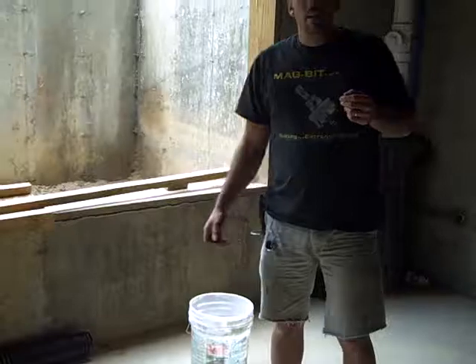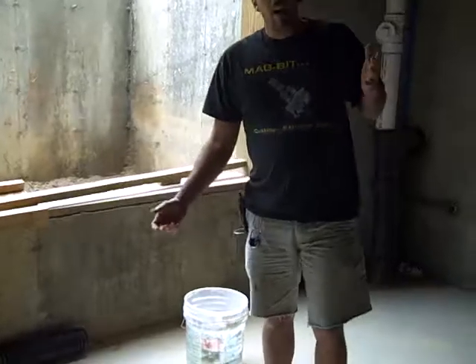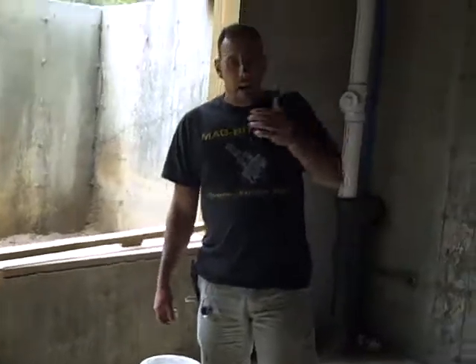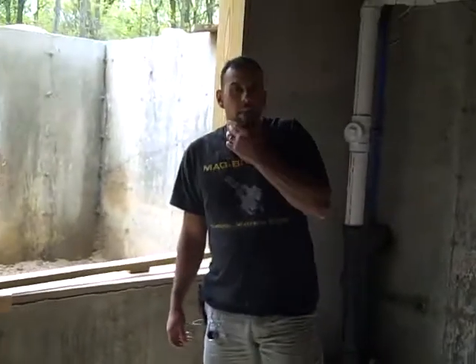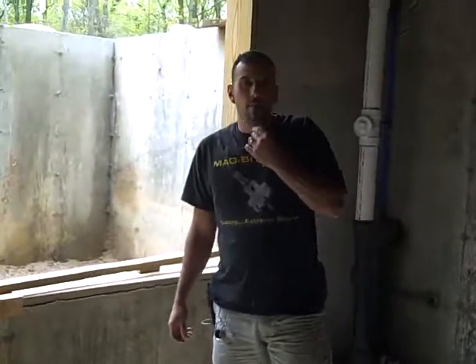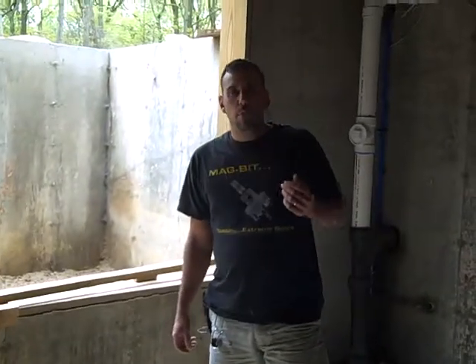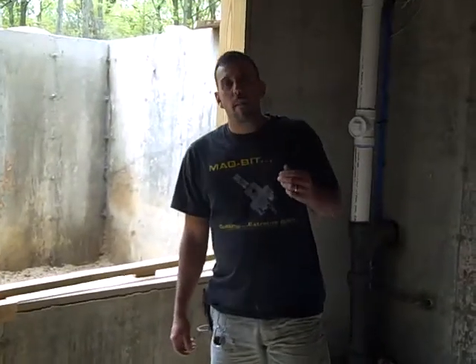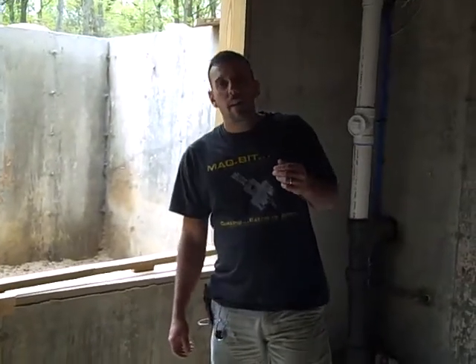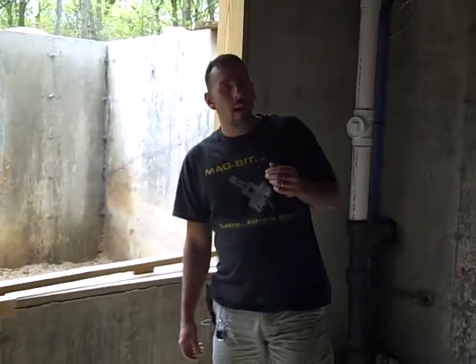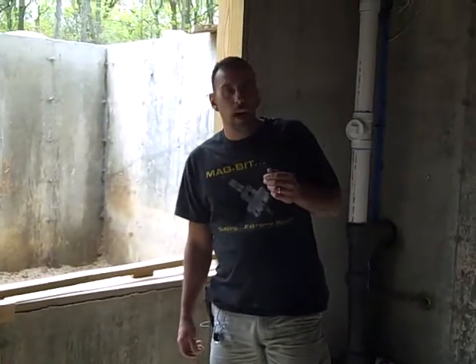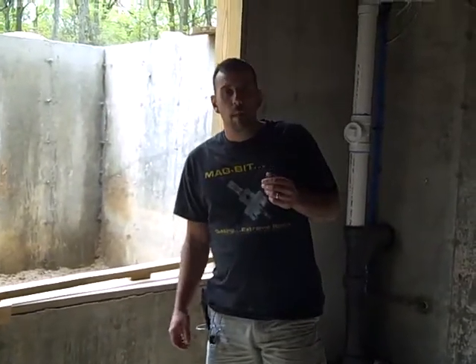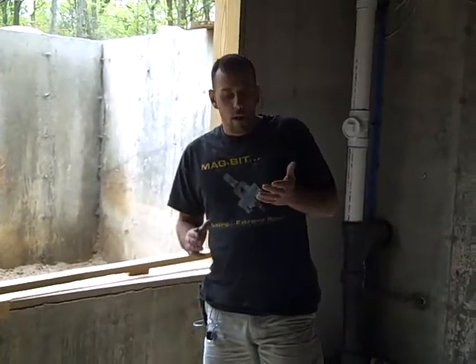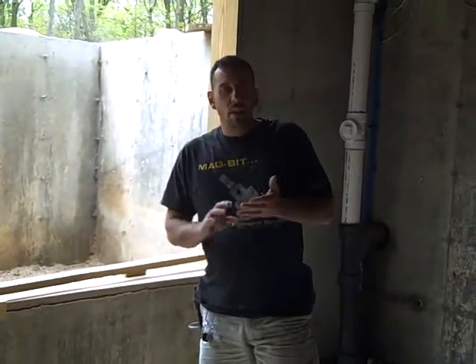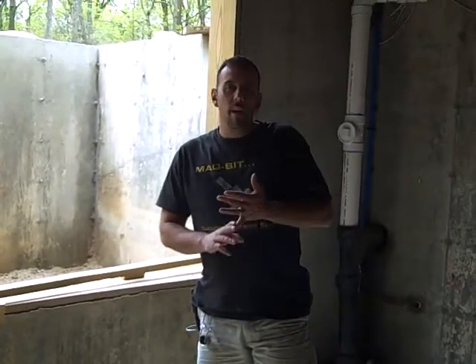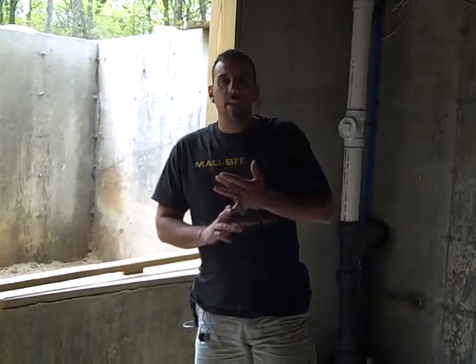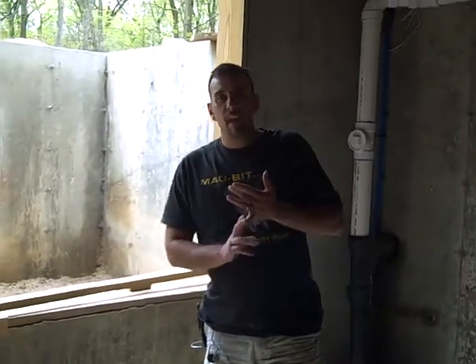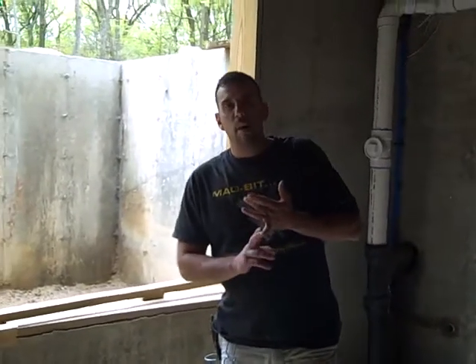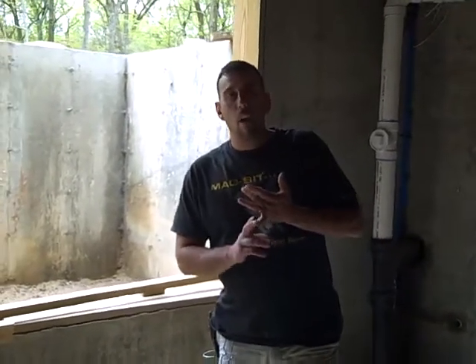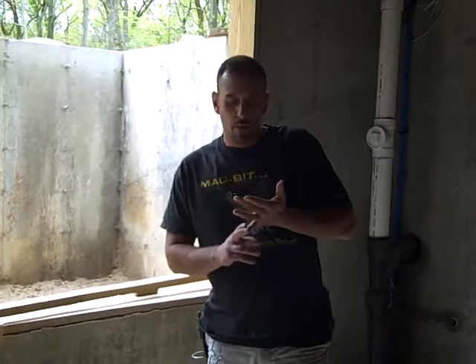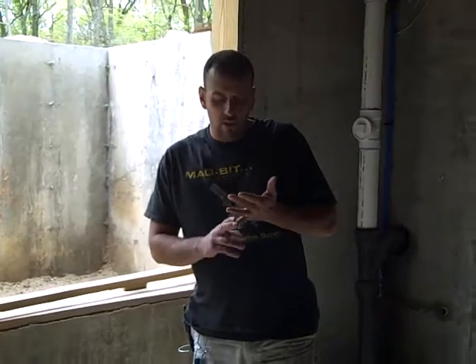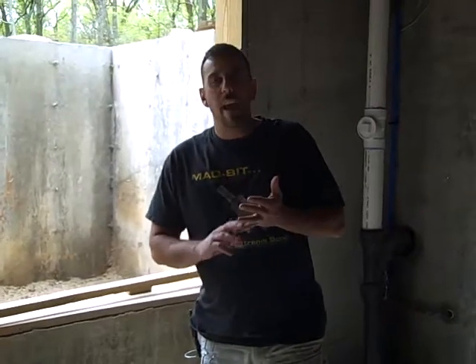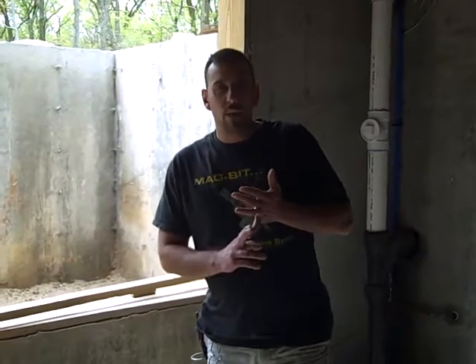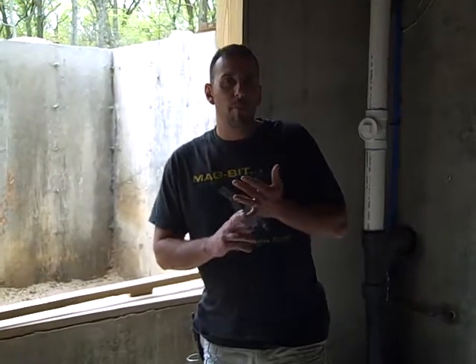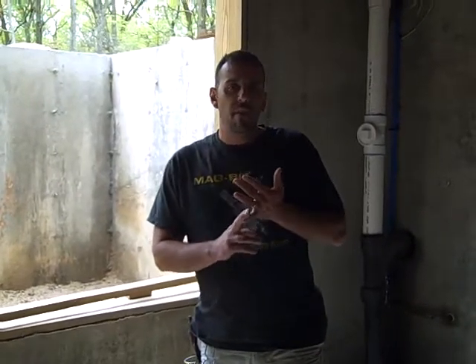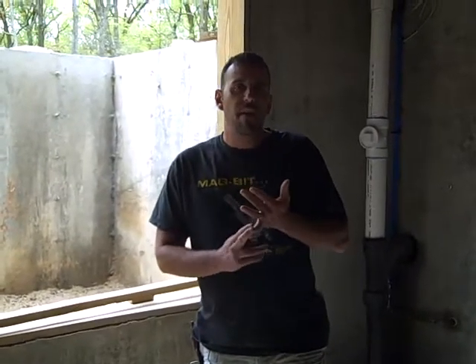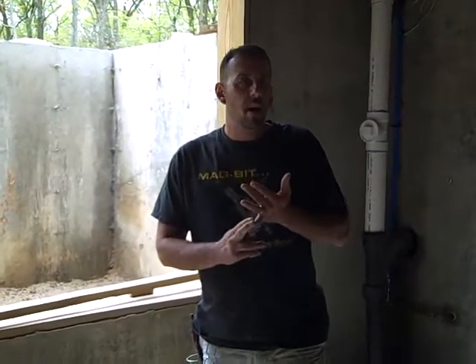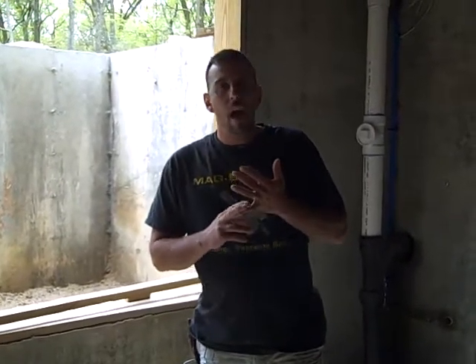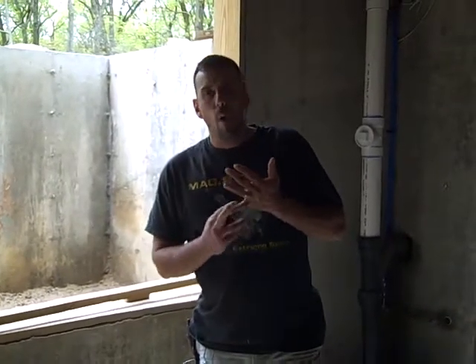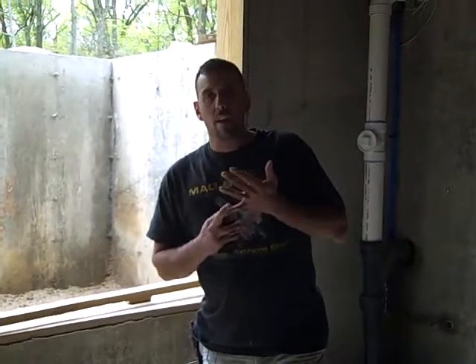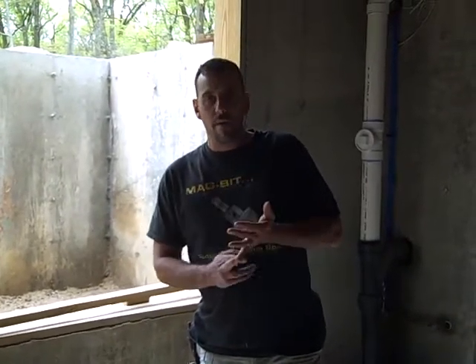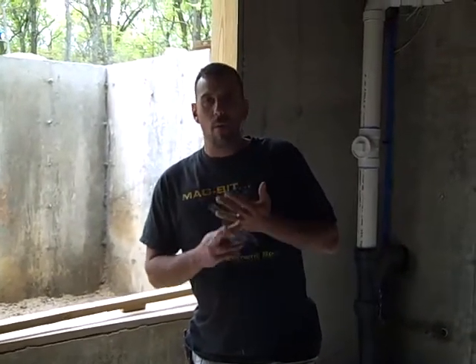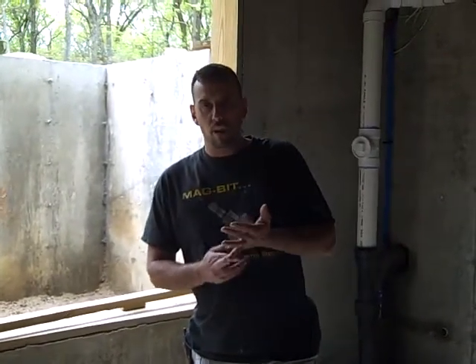Hi, I'm Anthony from Paul's Plumbing and Heating. One thing I would like to give a tip on helpers is when I ask for a specific fitting, I want it in the right form and shape.